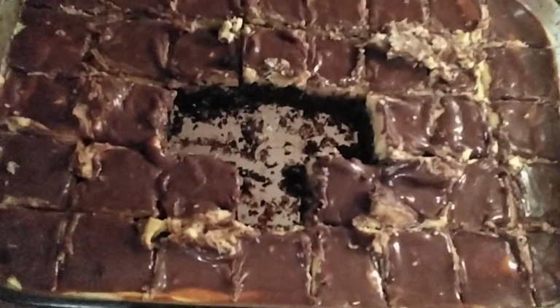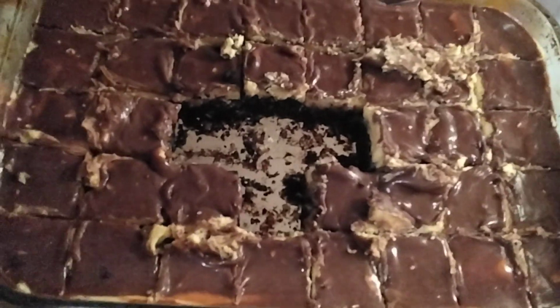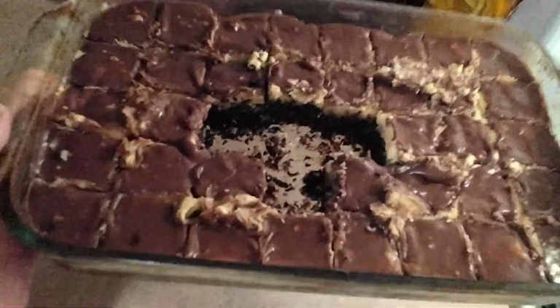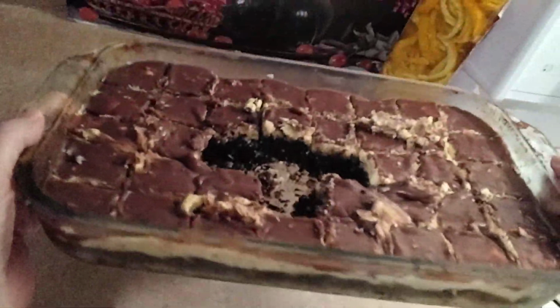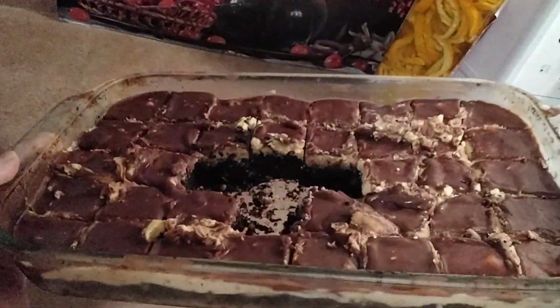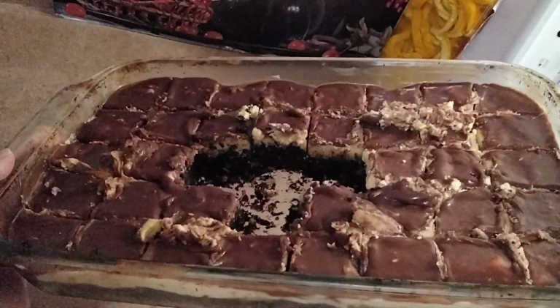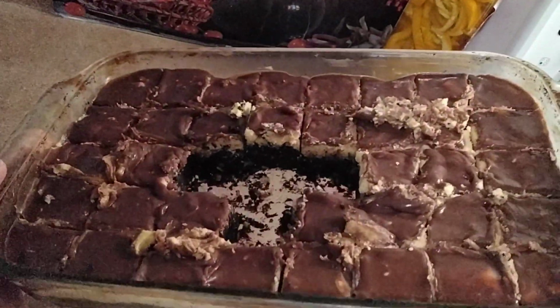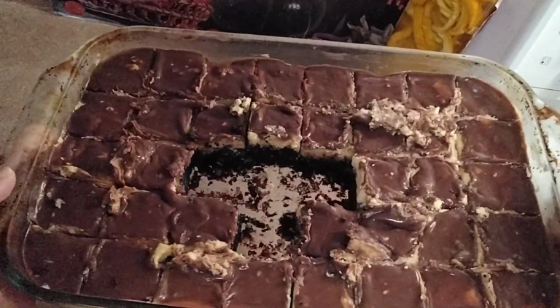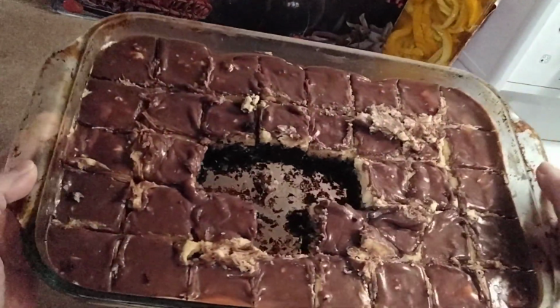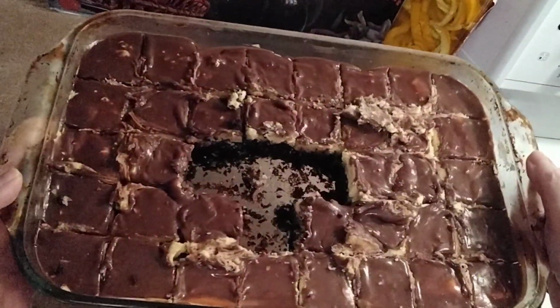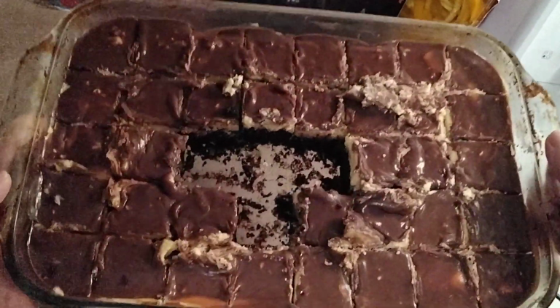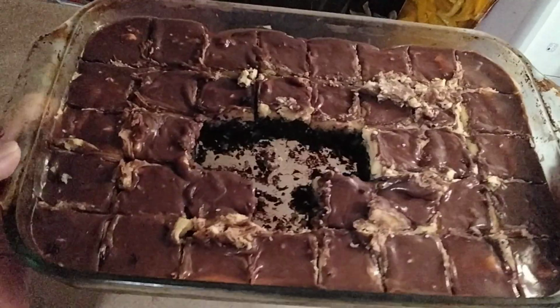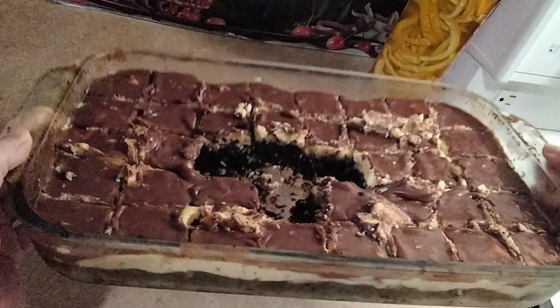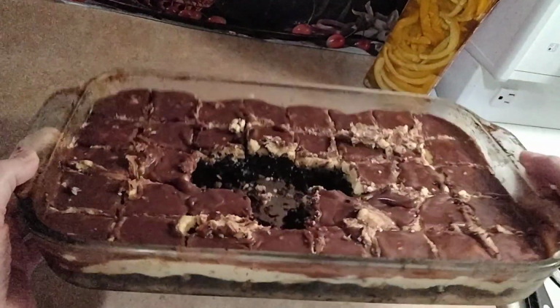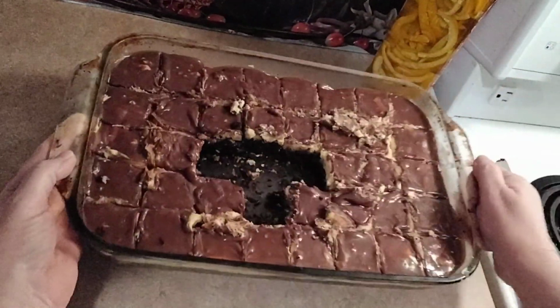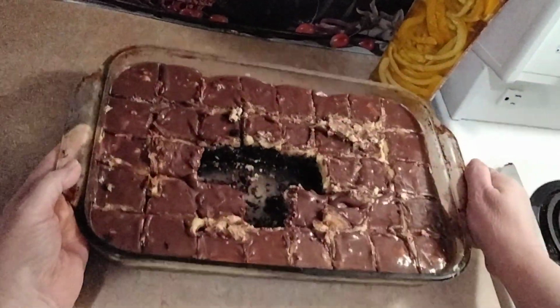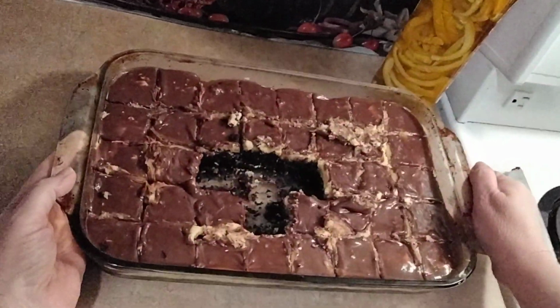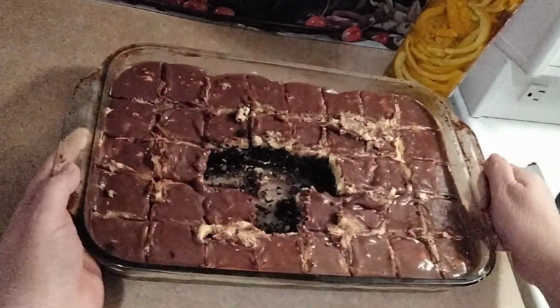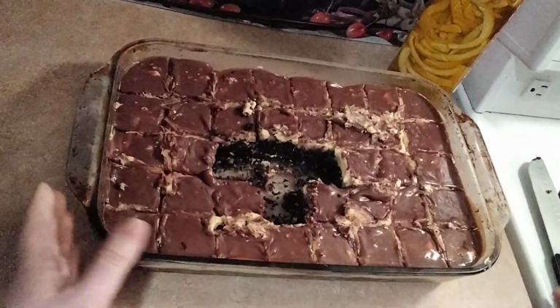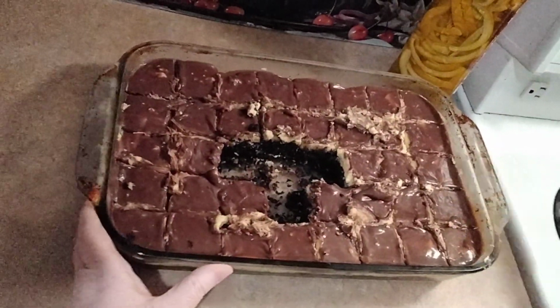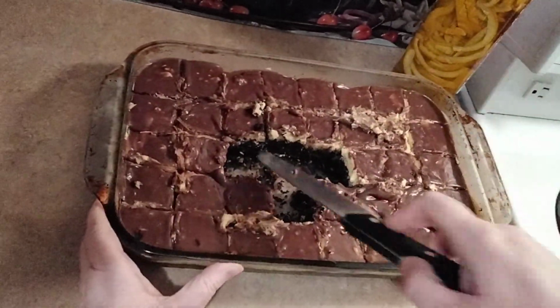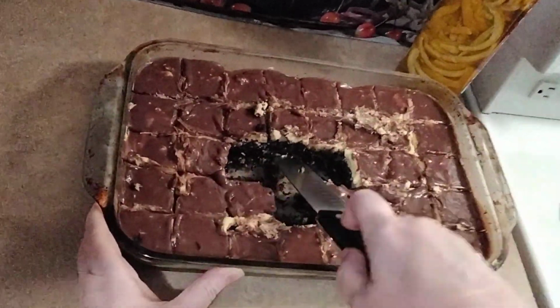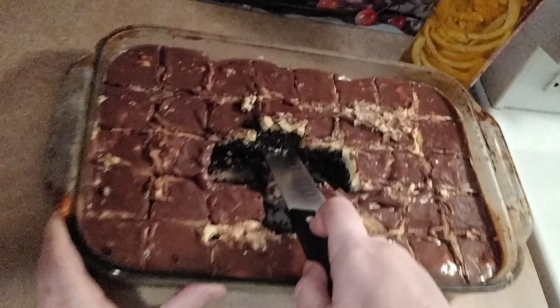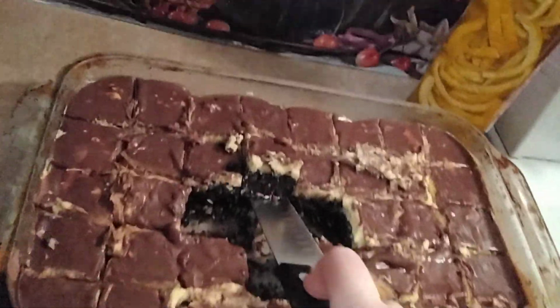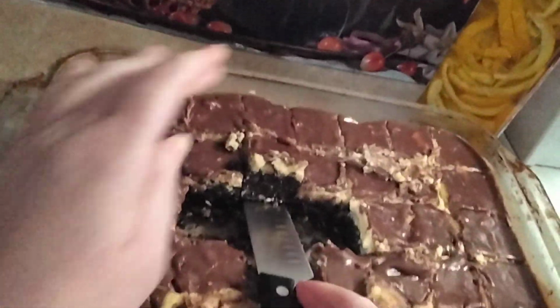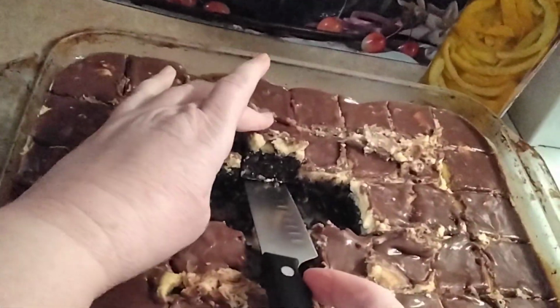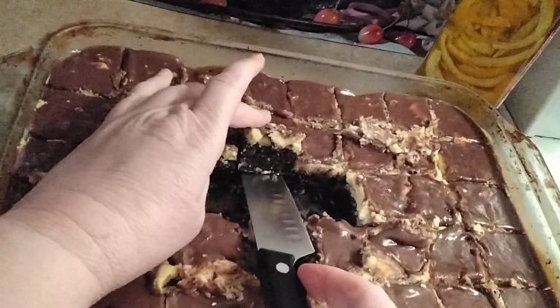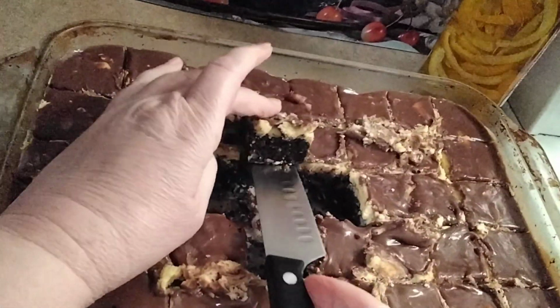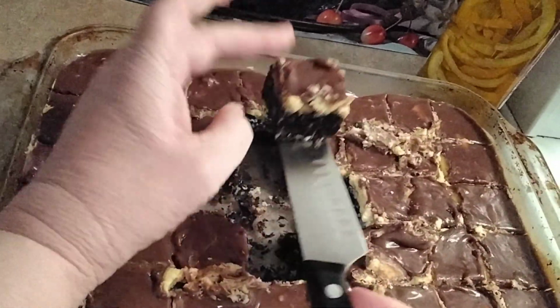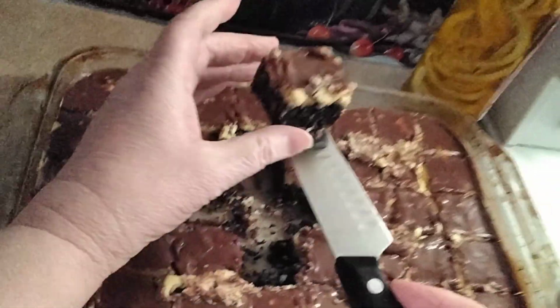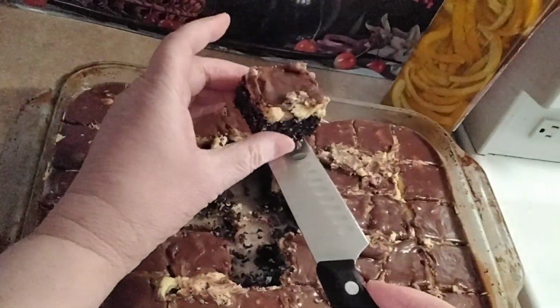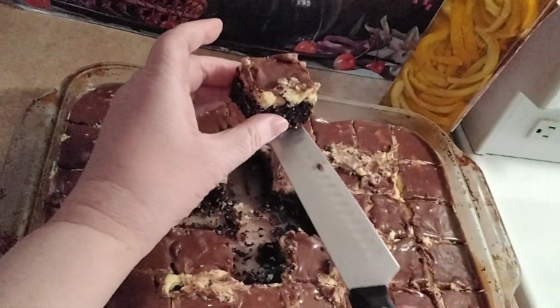Elsa and Aiden, look at these gorgeous Nanaimo brownies. It's my little fancy take on a Nanaimo bar. Nanaimo bars are famous in Canada, so let me show you what we made.